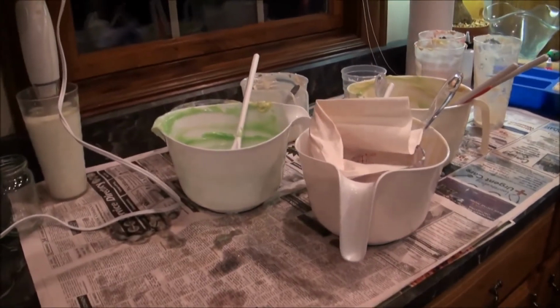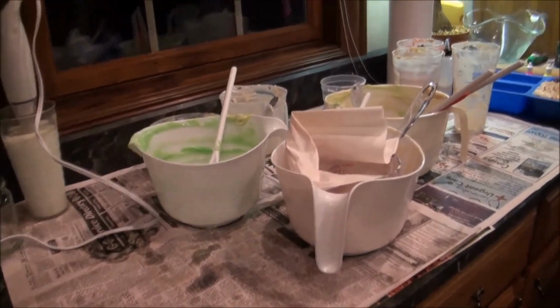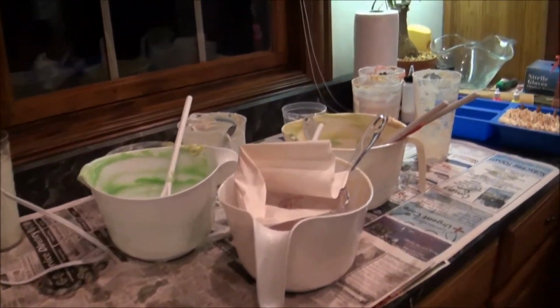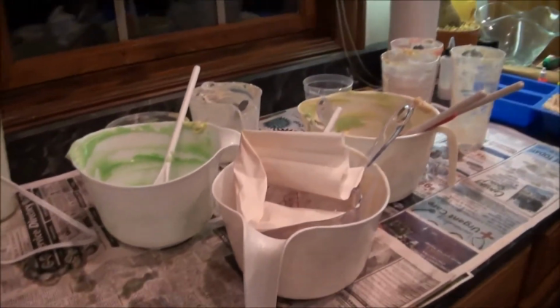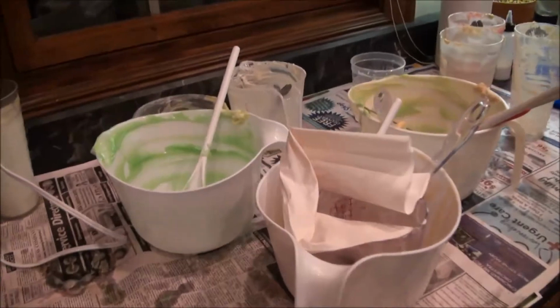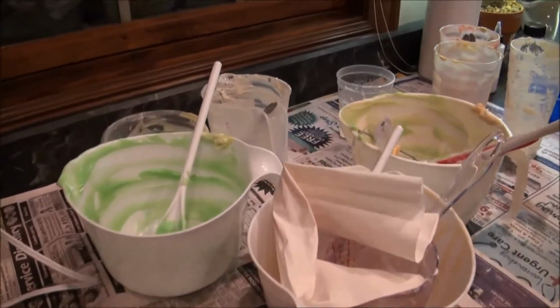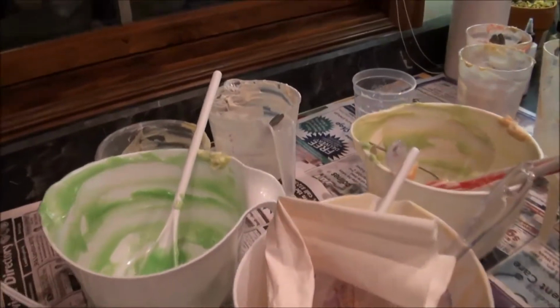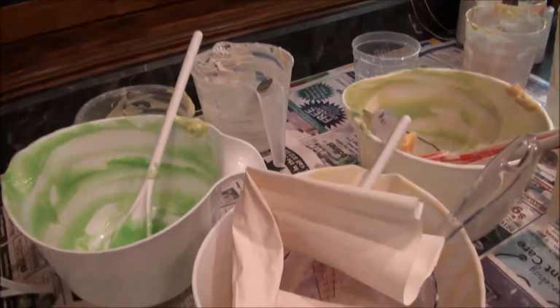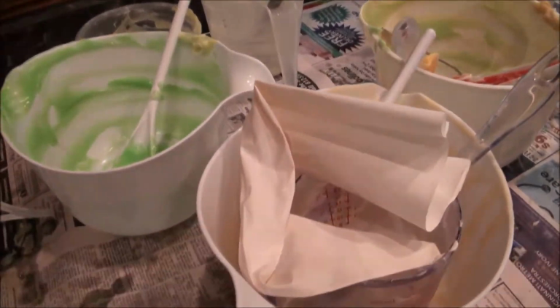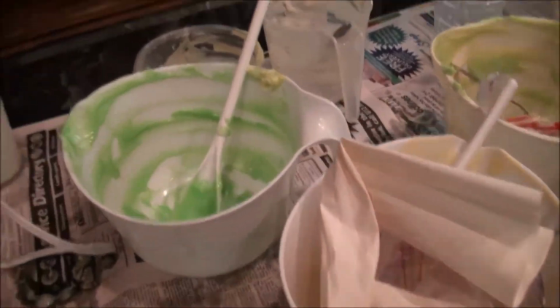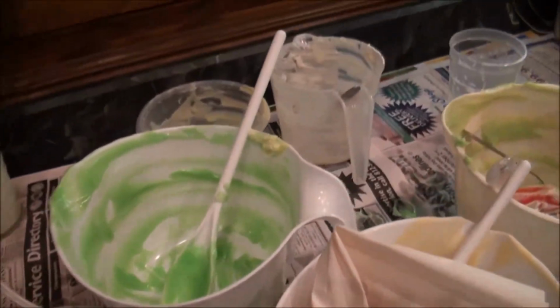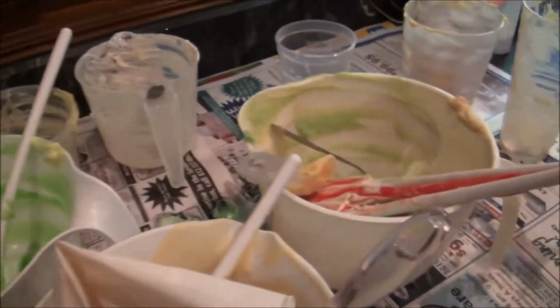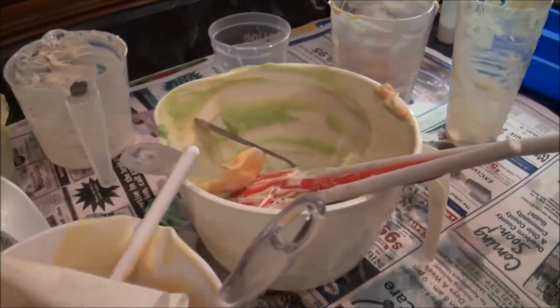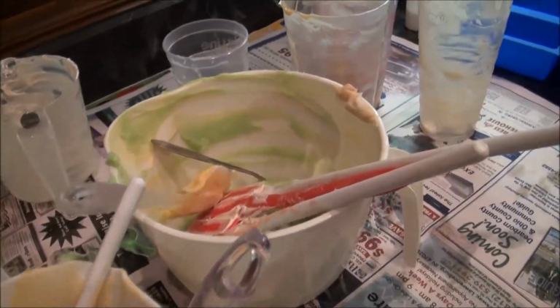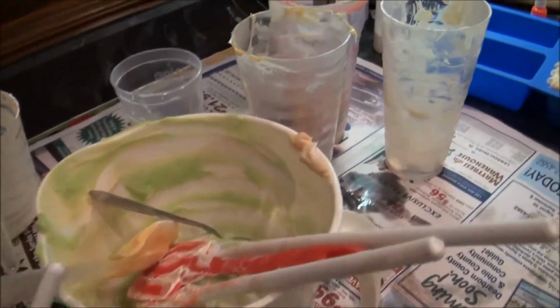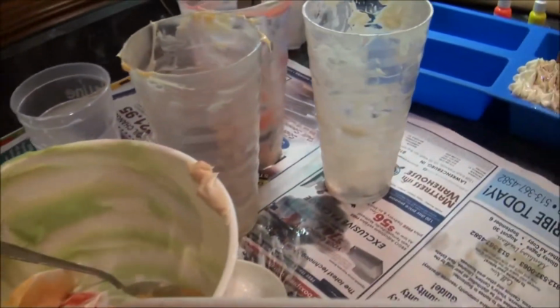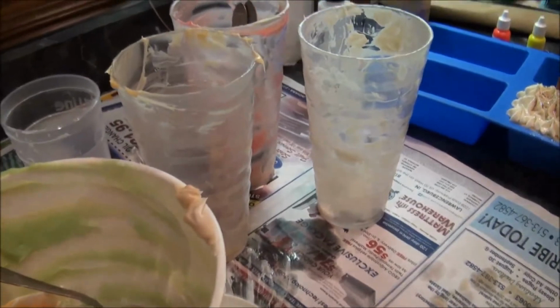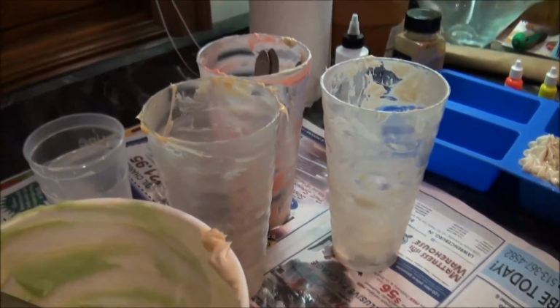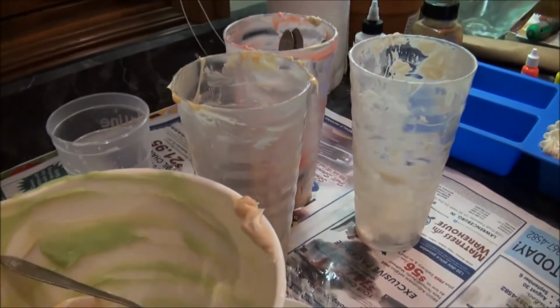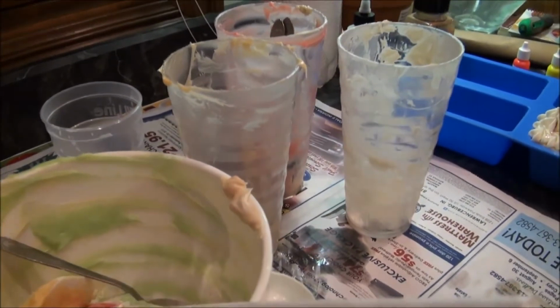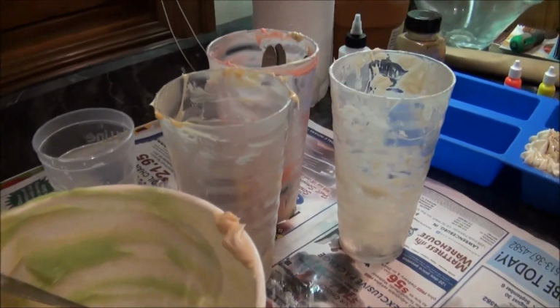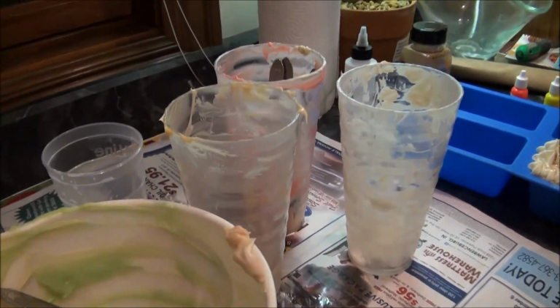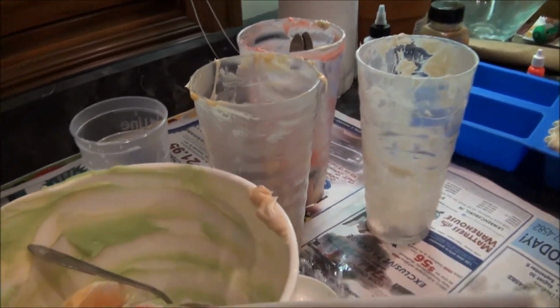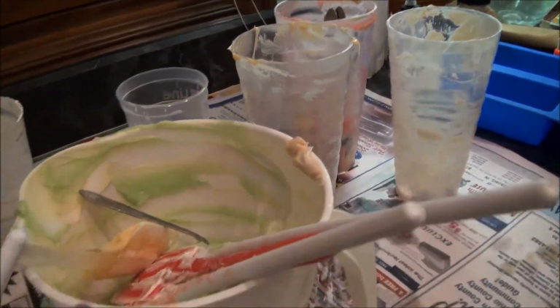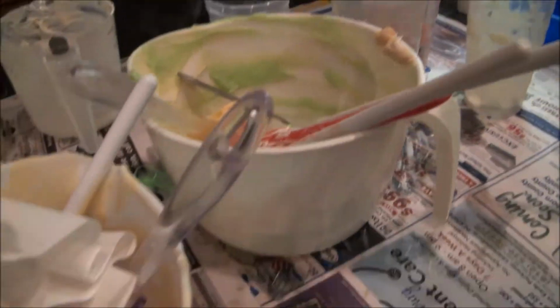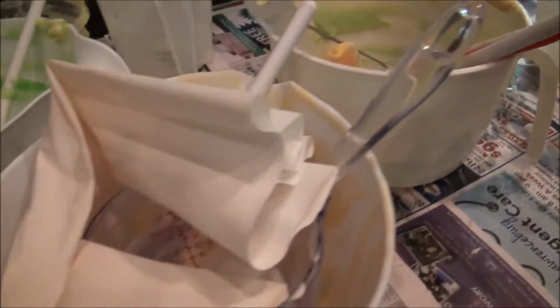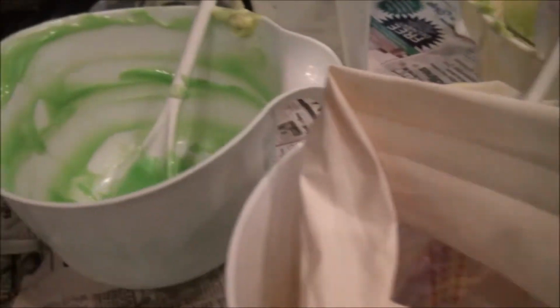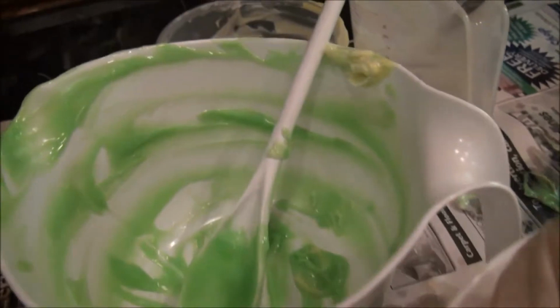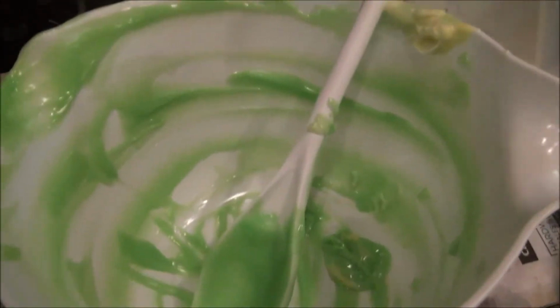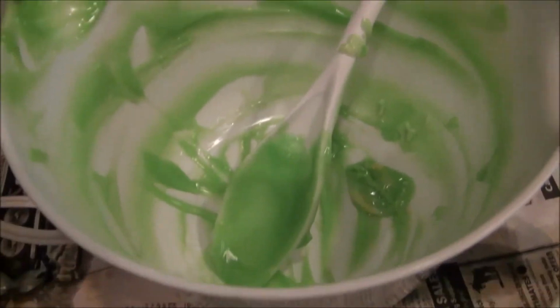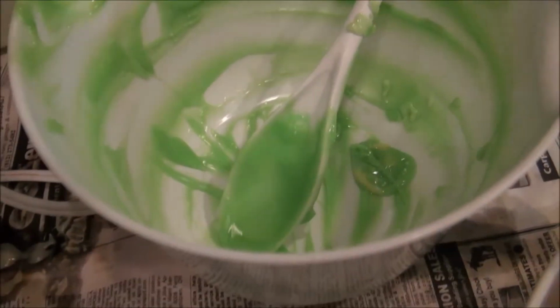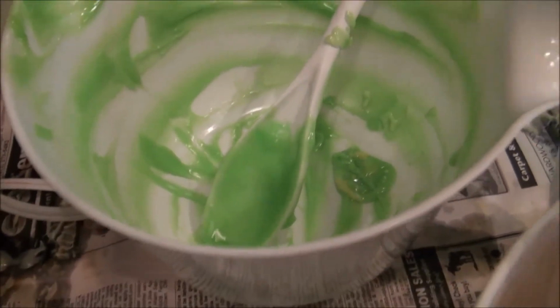So this is all of my dirty containers that have raw soap on them. I normally, when I soap, I go and I clean them out as best as I can, but there's still a lot of soap in there.